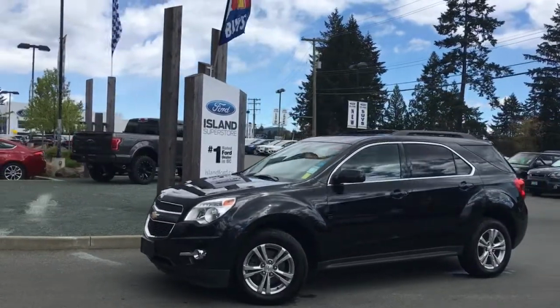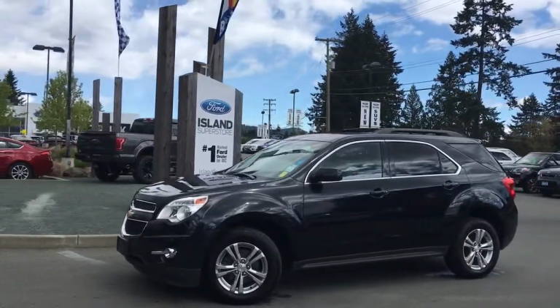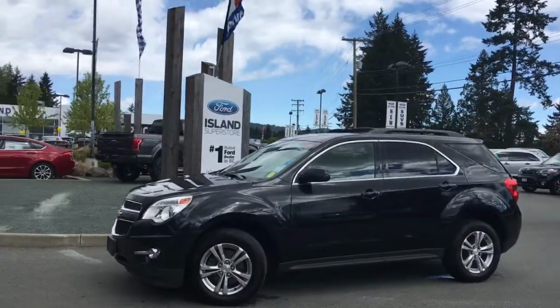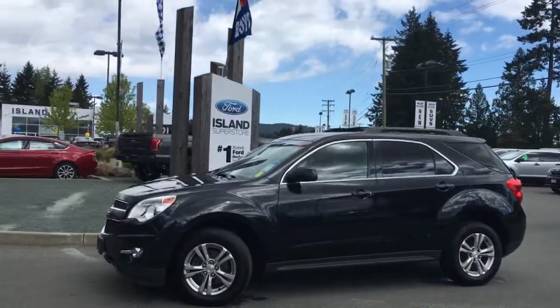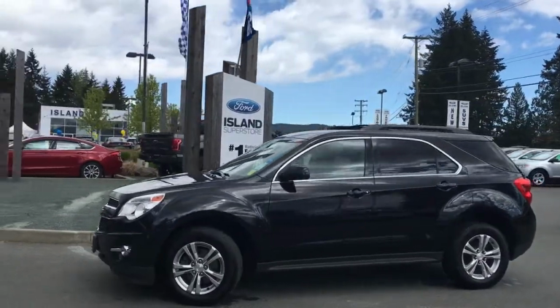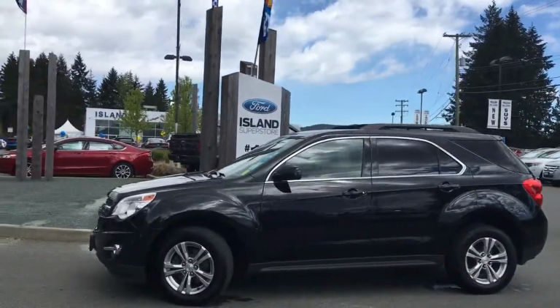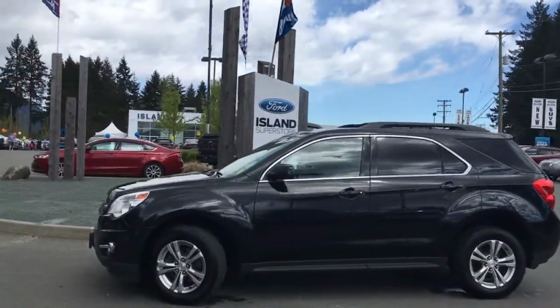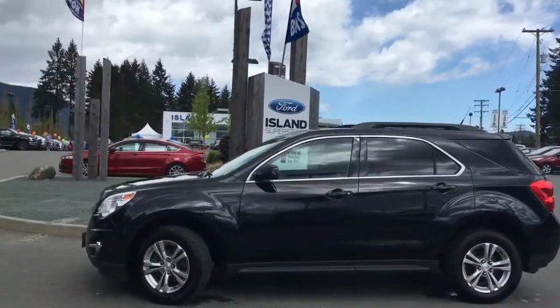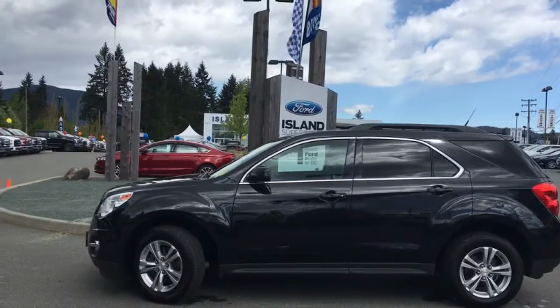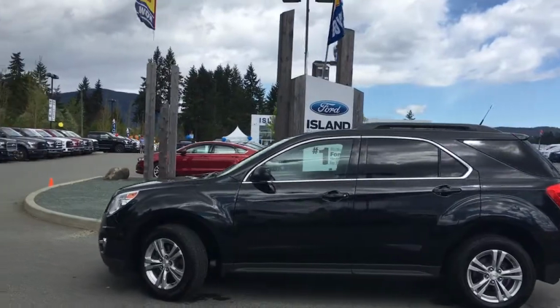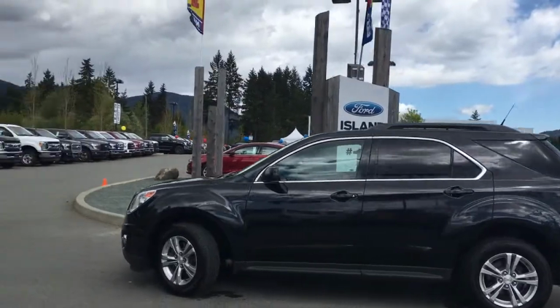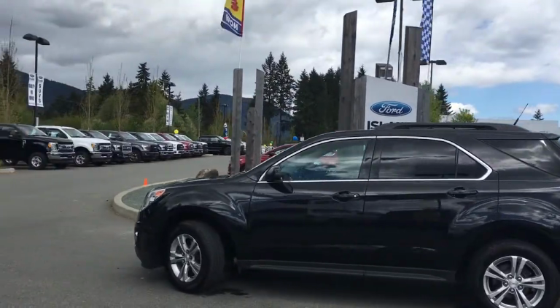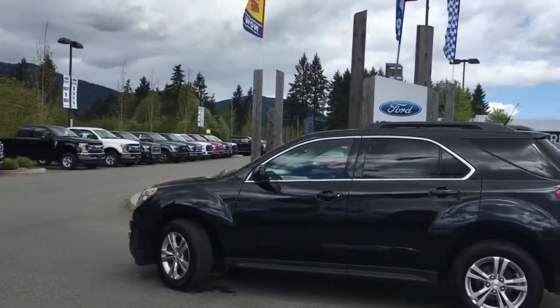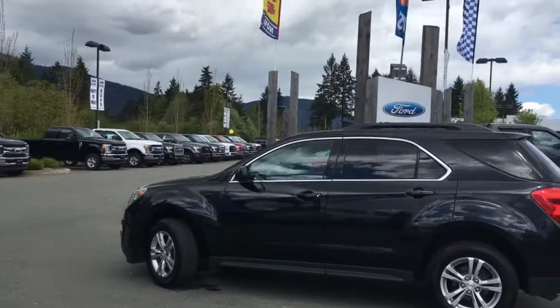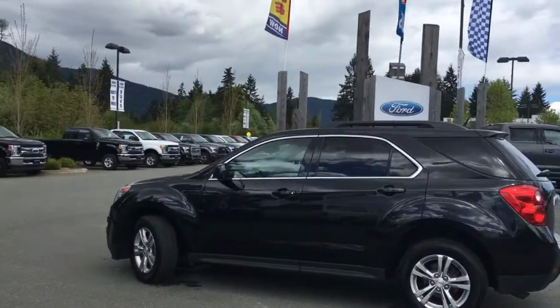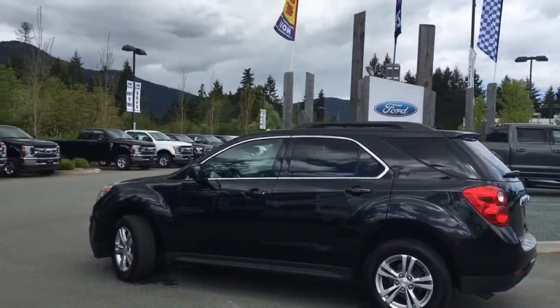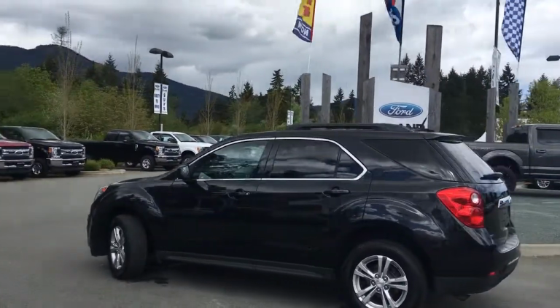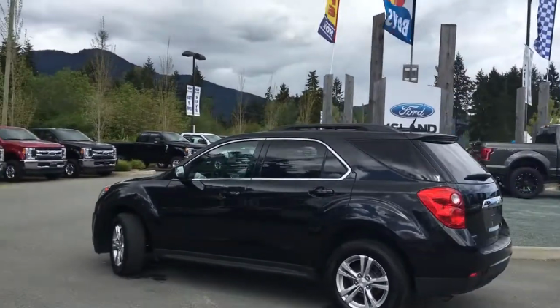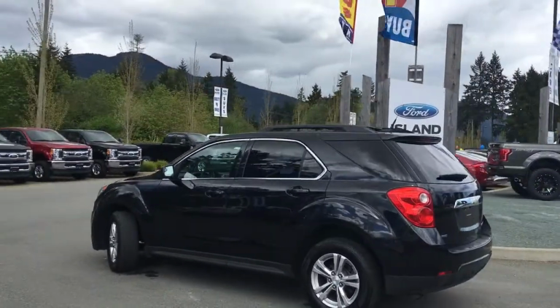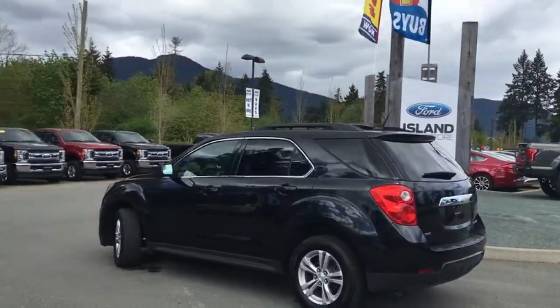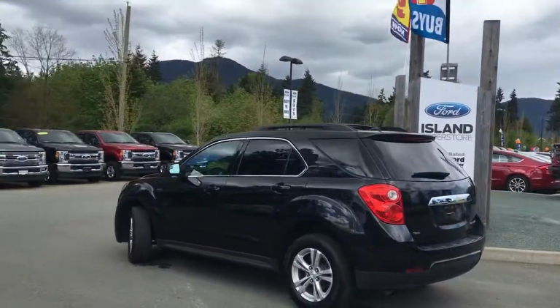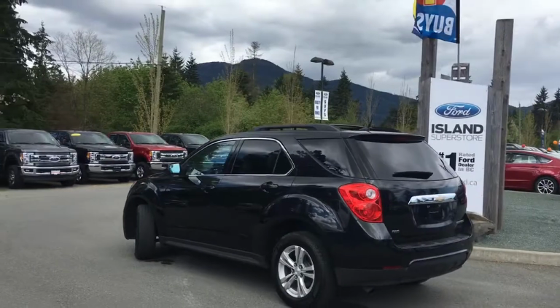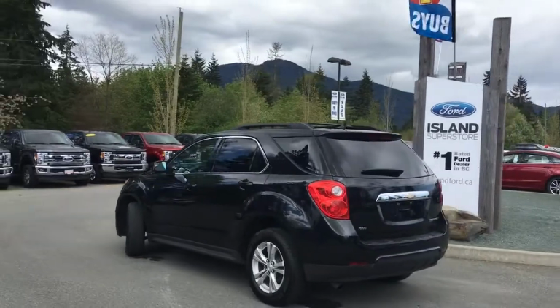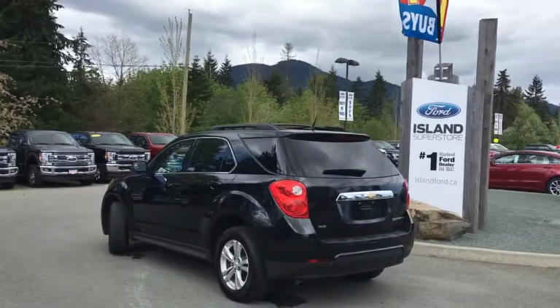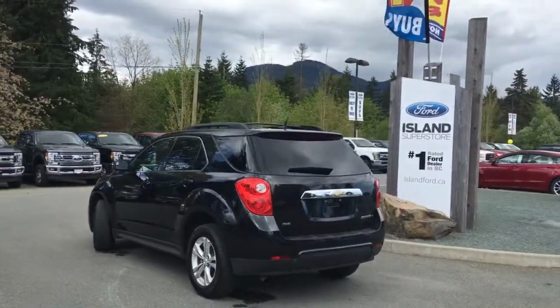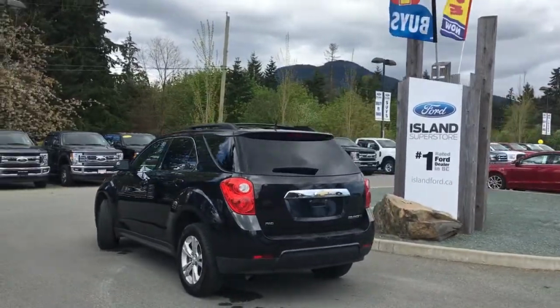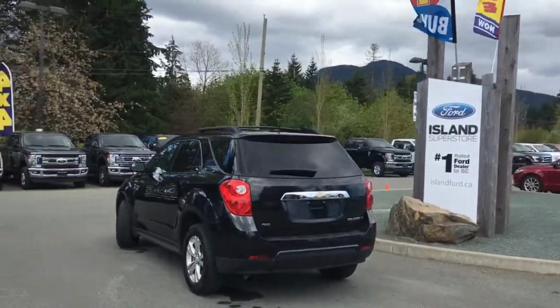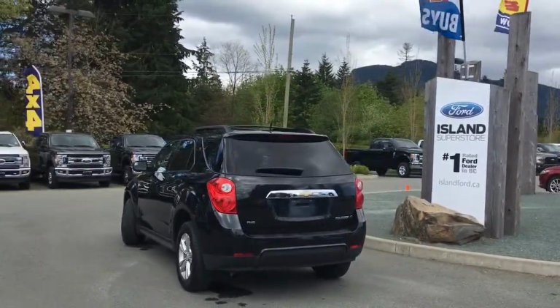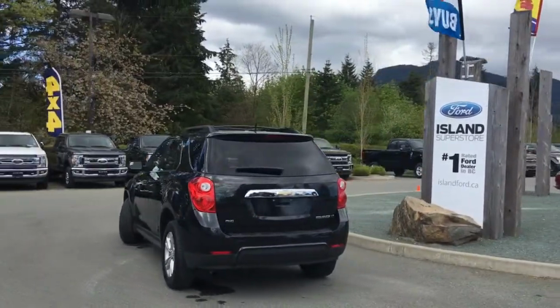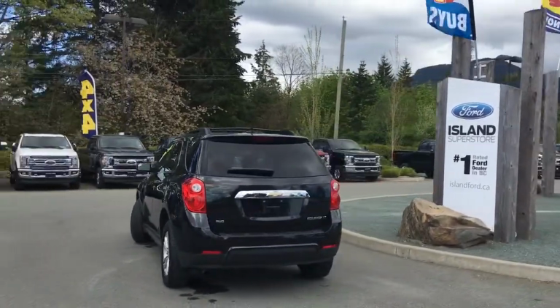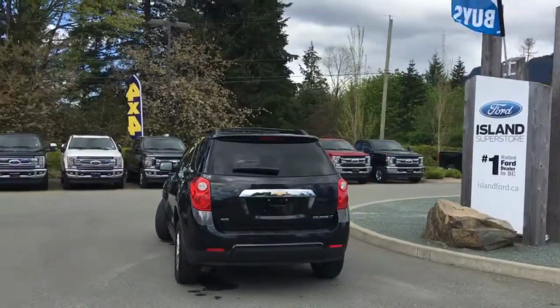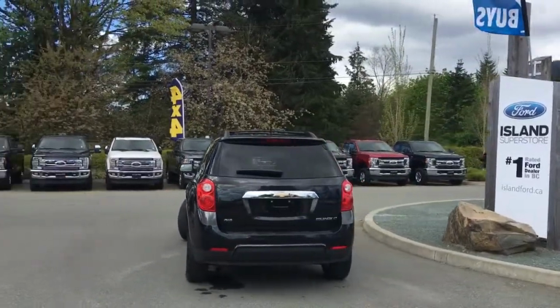Today we're looking at a 2013 Chevrolet Equinox LT in black granite metallic. It has black cloth interior, seating for five, four doors, and a hatch. It also has a 2.4-litre, four-cylinder, all-wheel-drive engine.